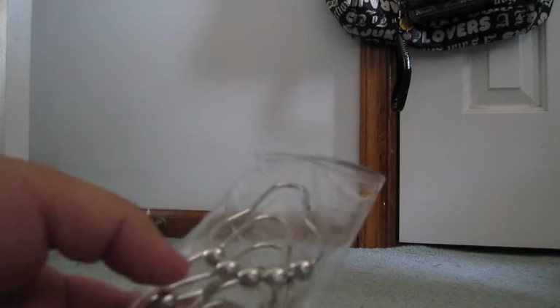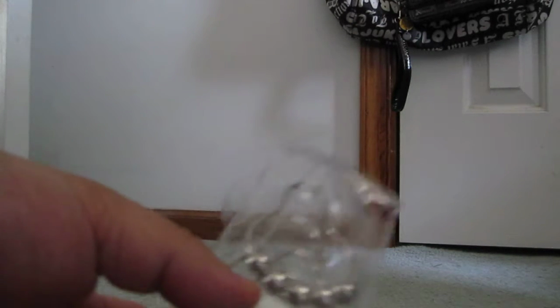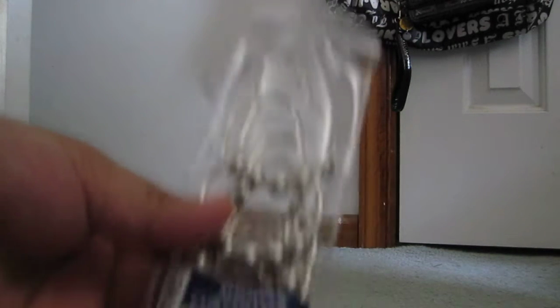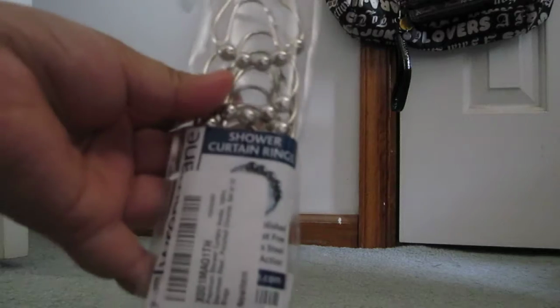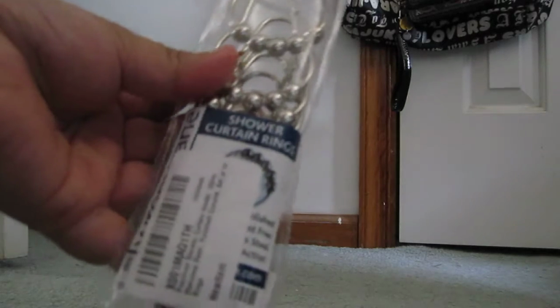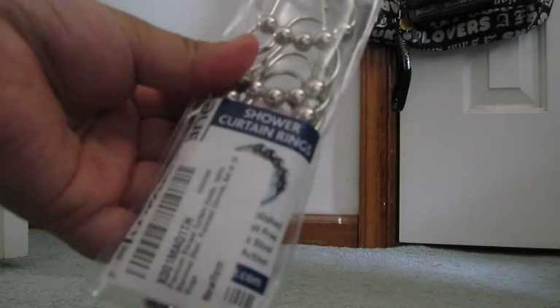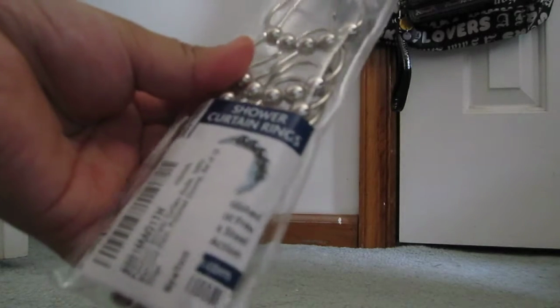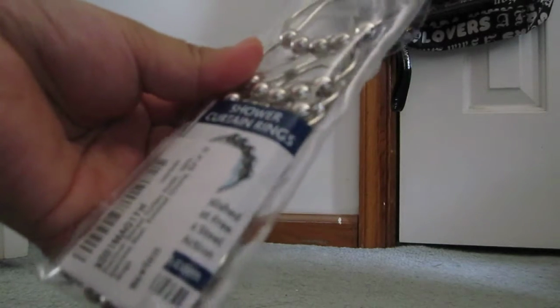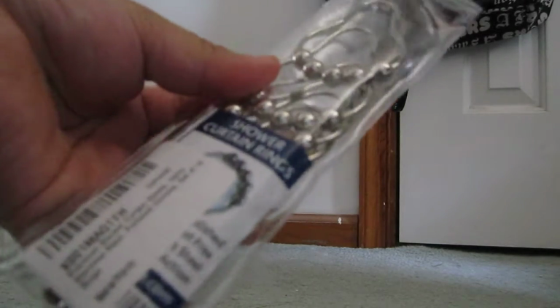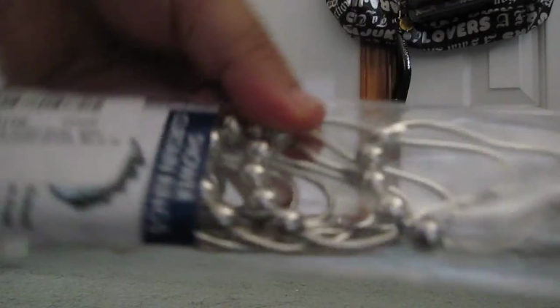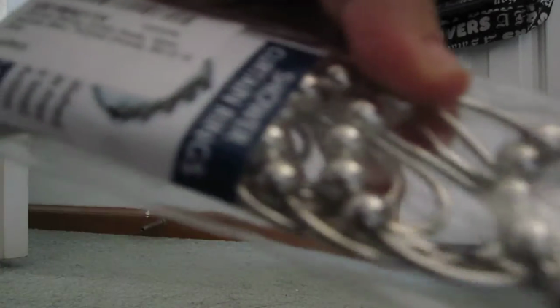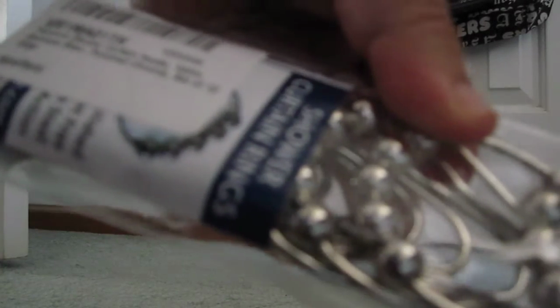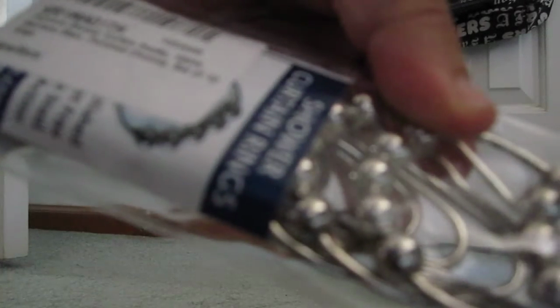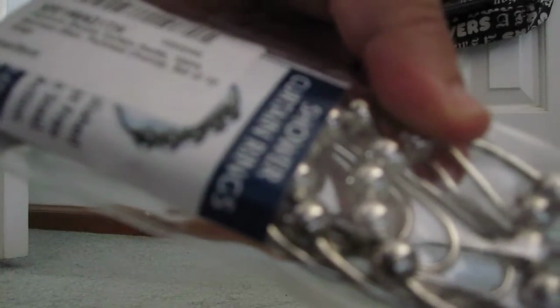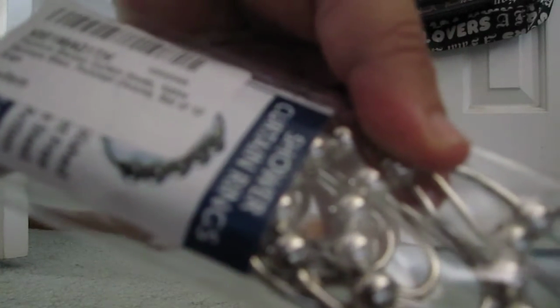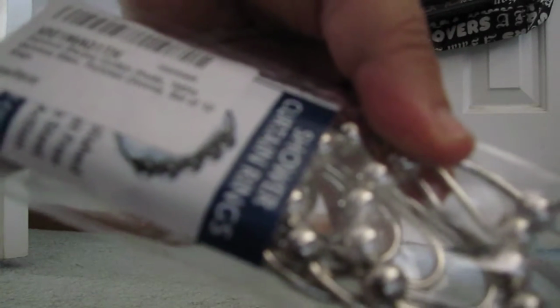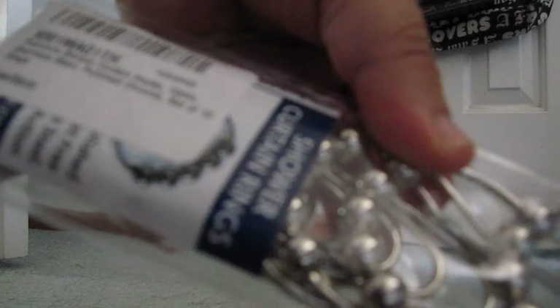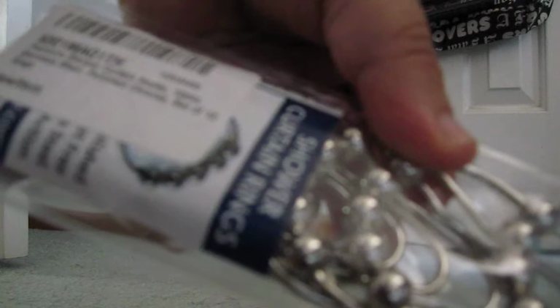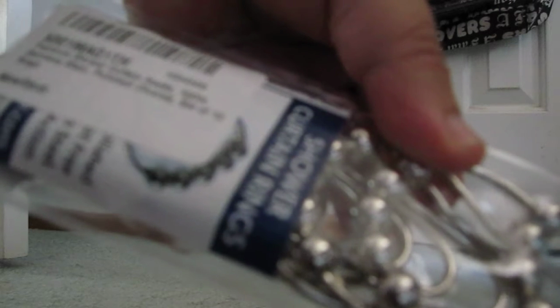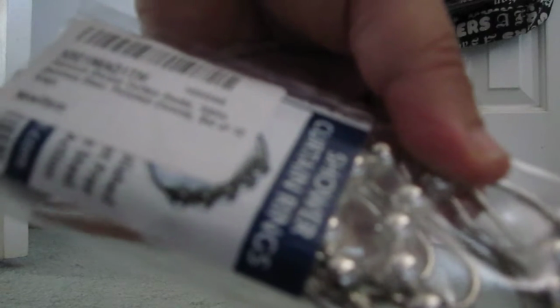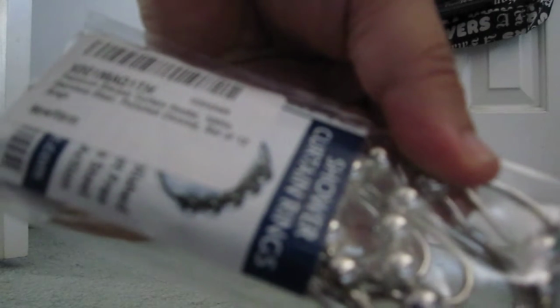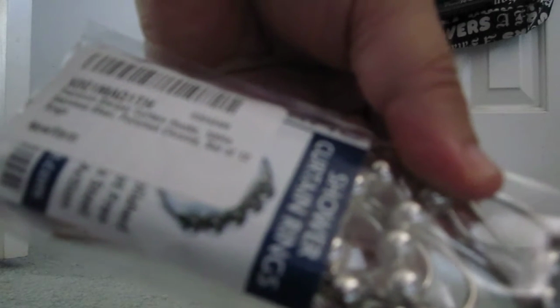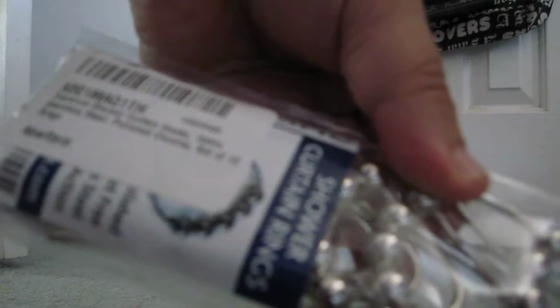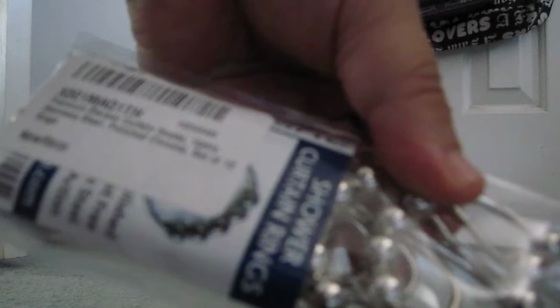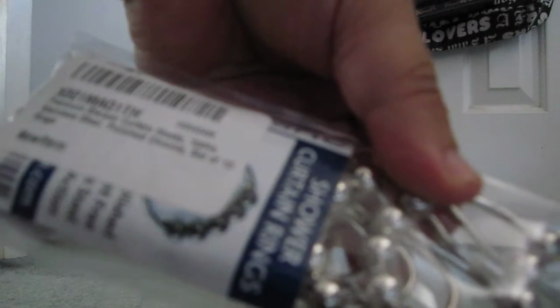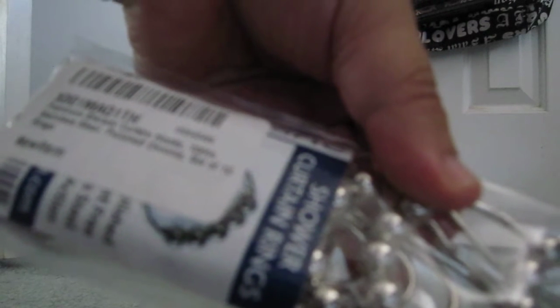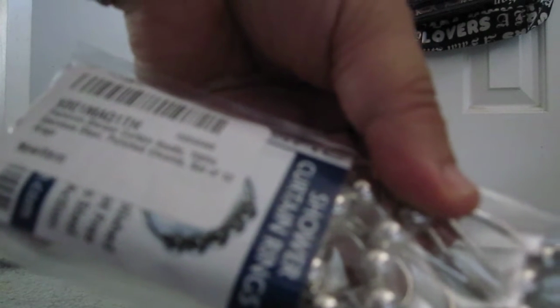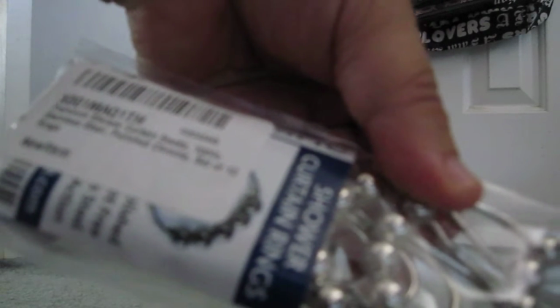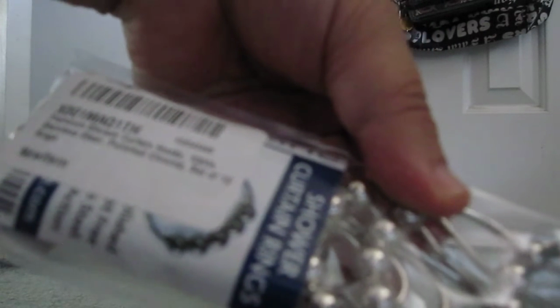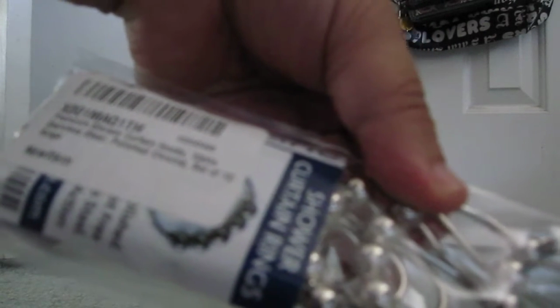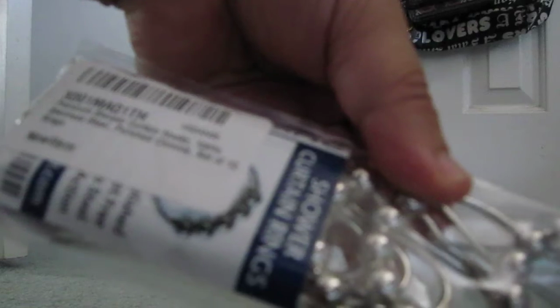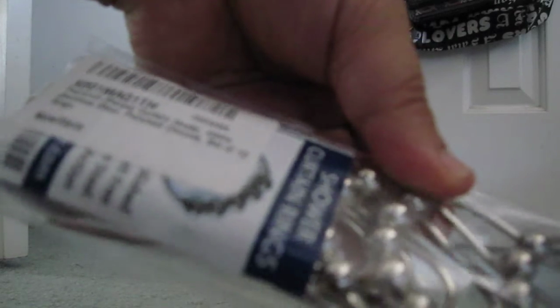These shower curtain rings — premium shower curtain hooks, 100% stainless steel, polished chrome, and a set of 12 rings.